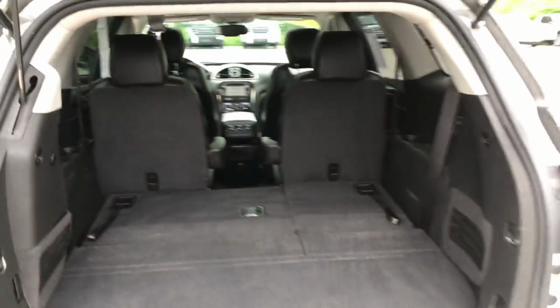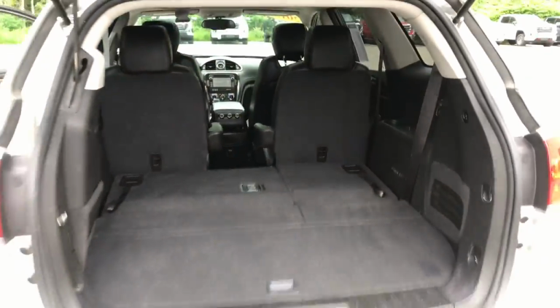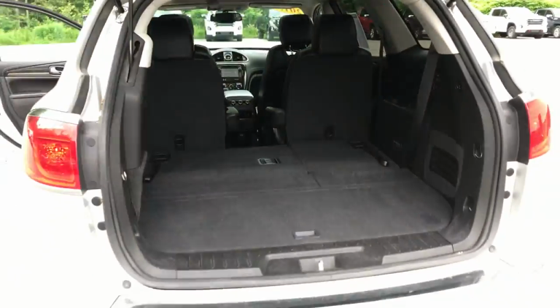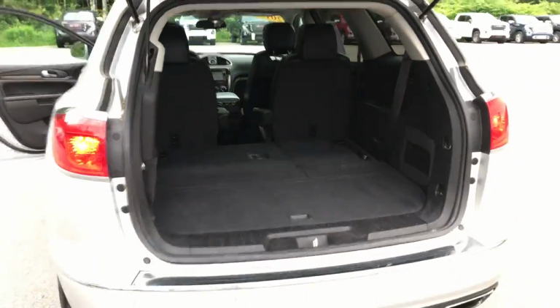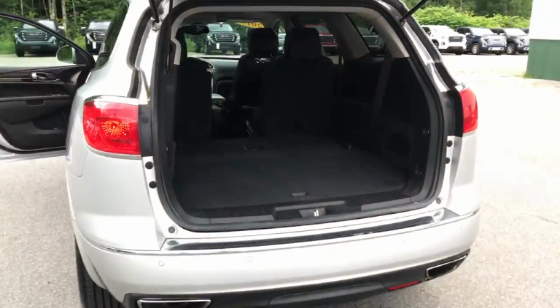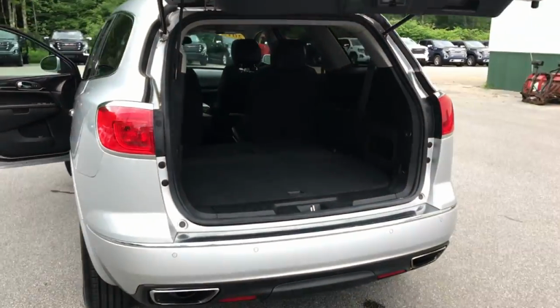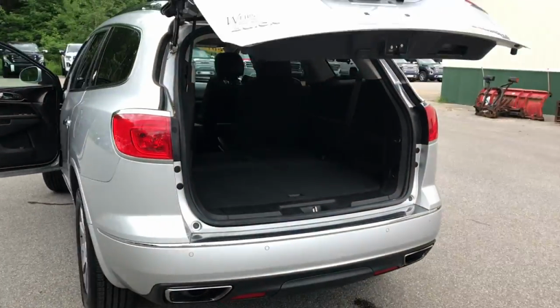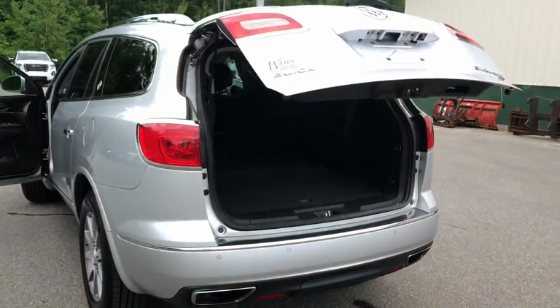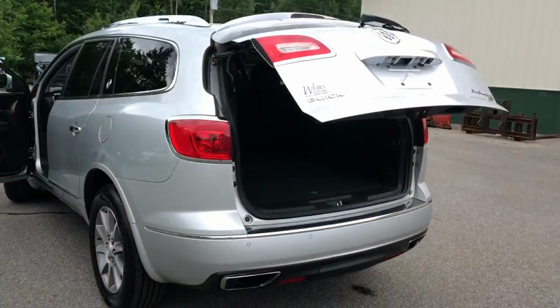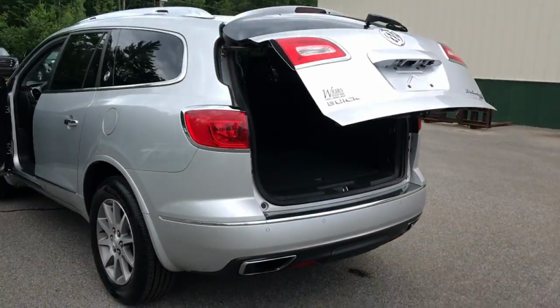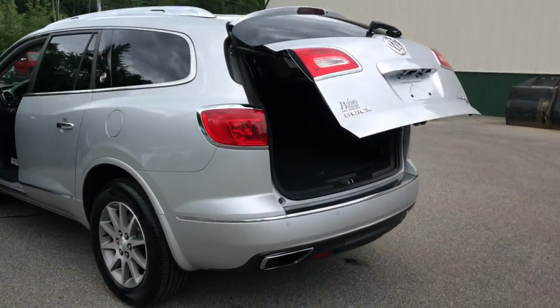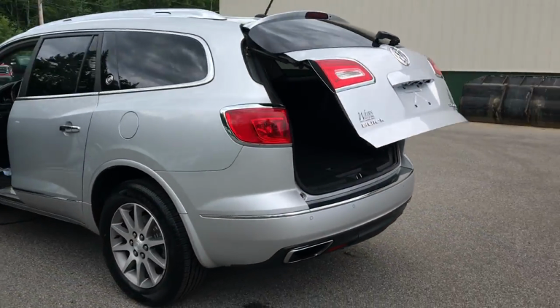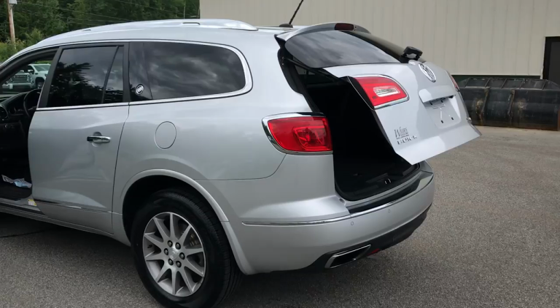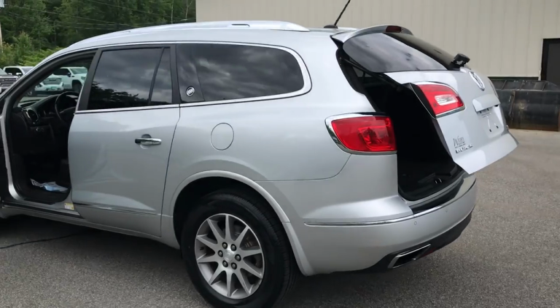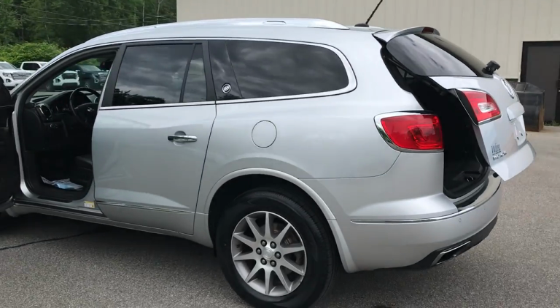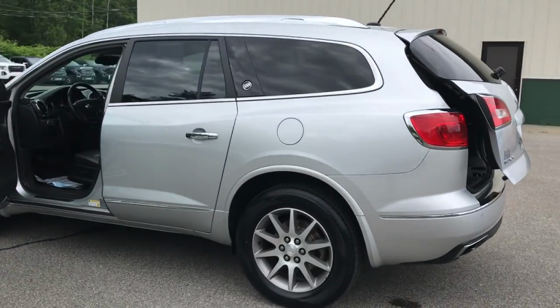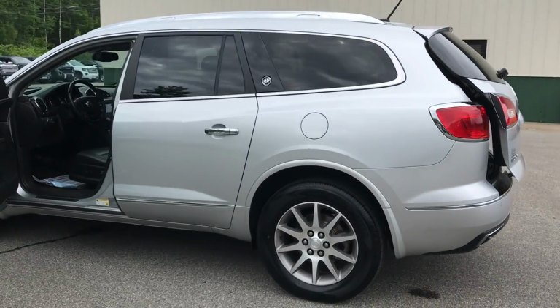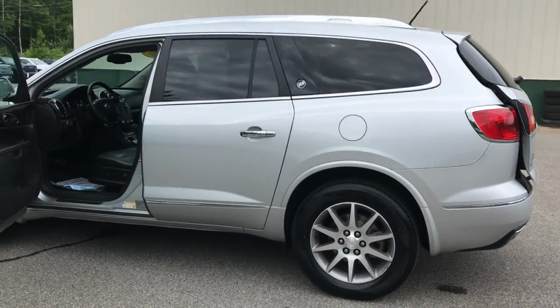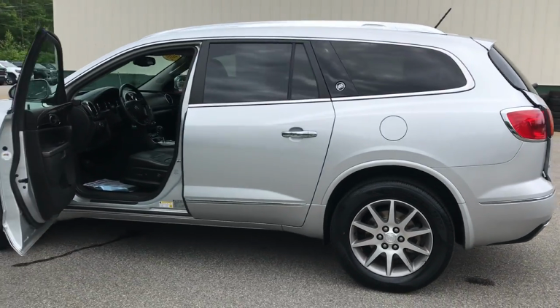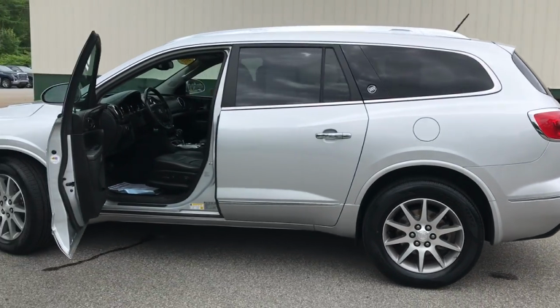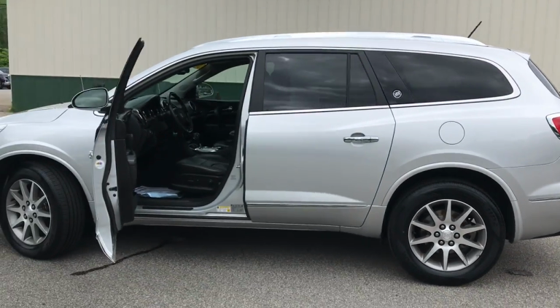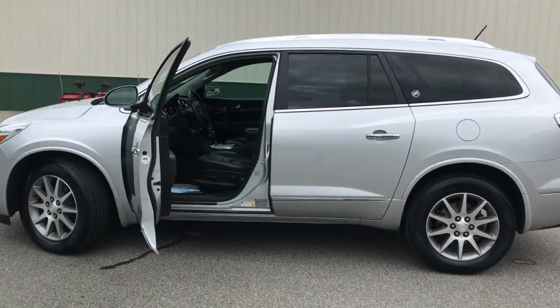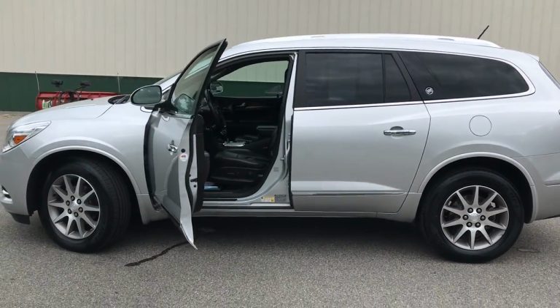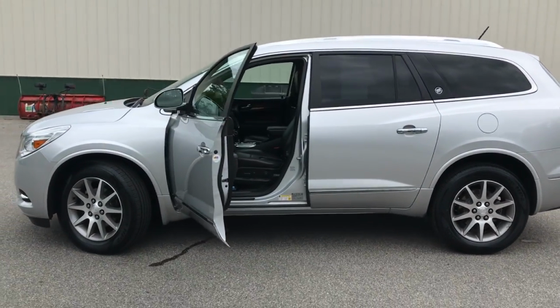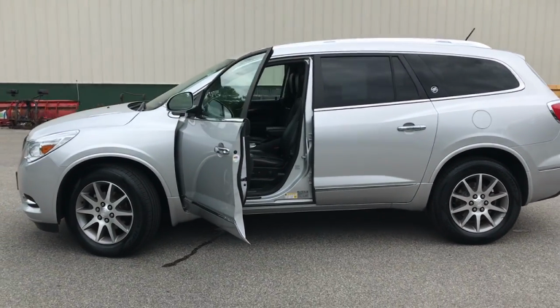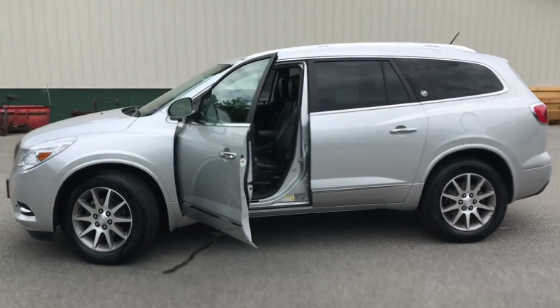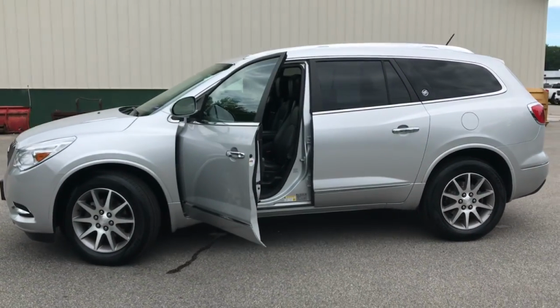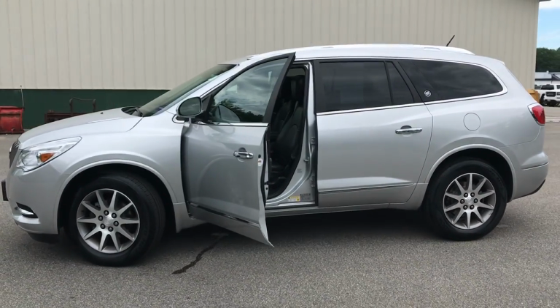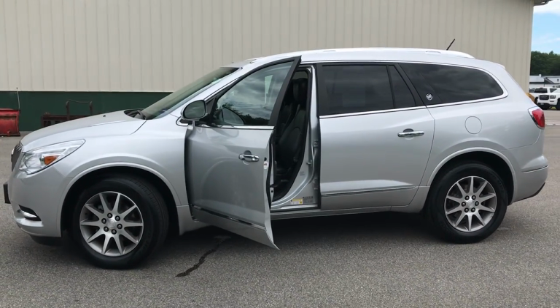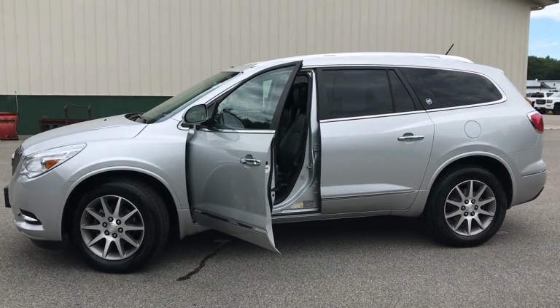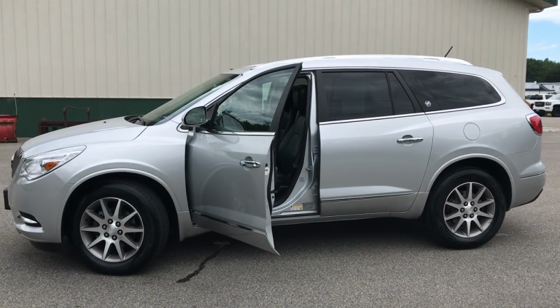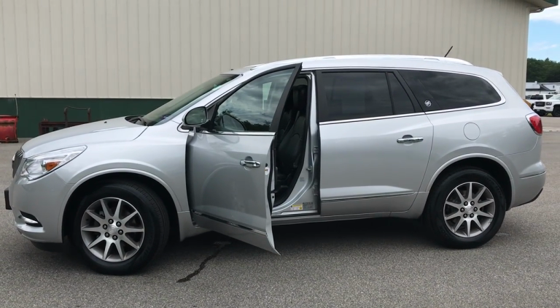If you want to know a little more about this Encore or come take it on a test drive, give us a call down here at Weirs. Direct line in is 207-985-3537. We look forward to hearing from you — have a great day.